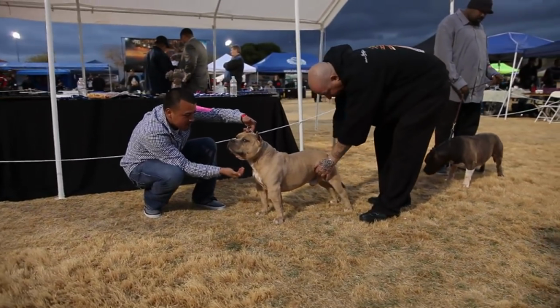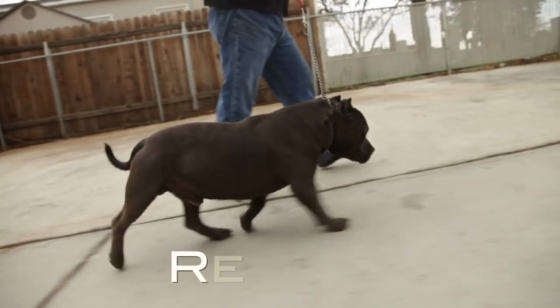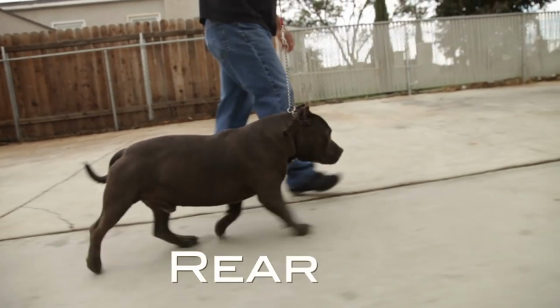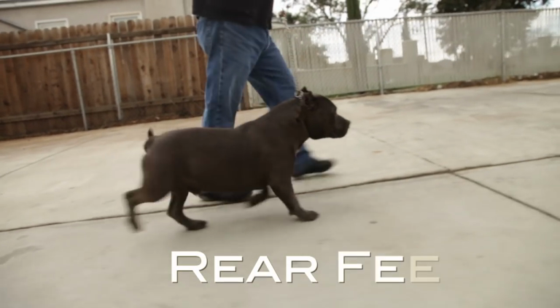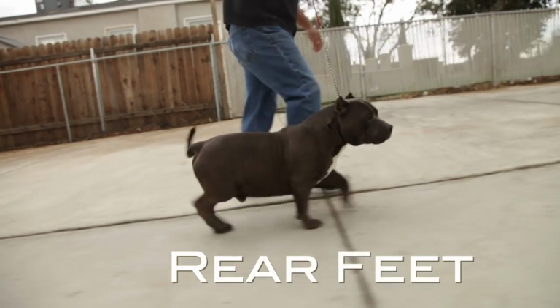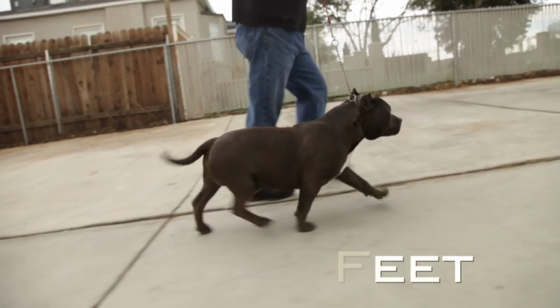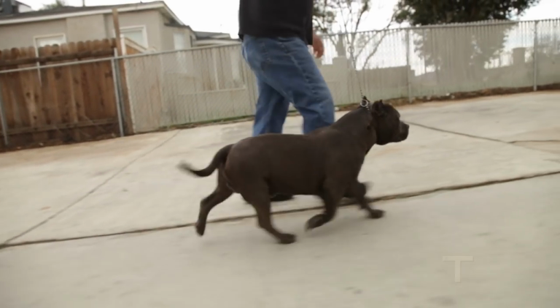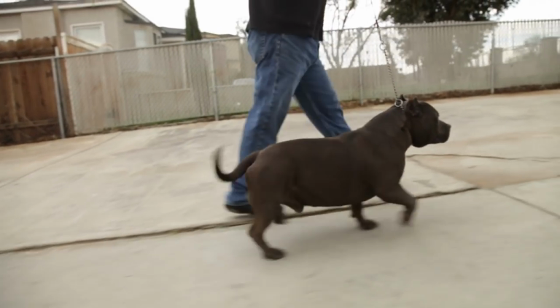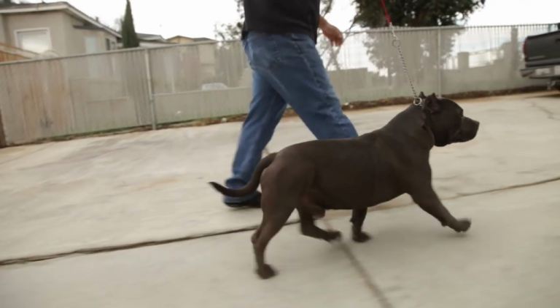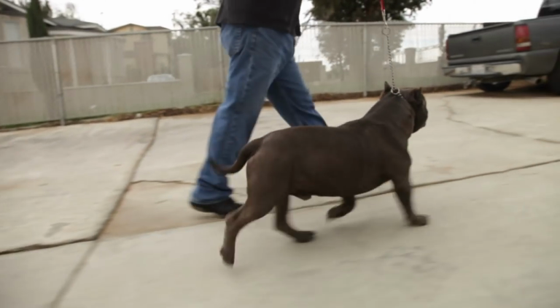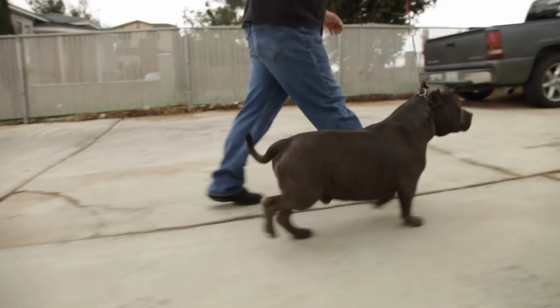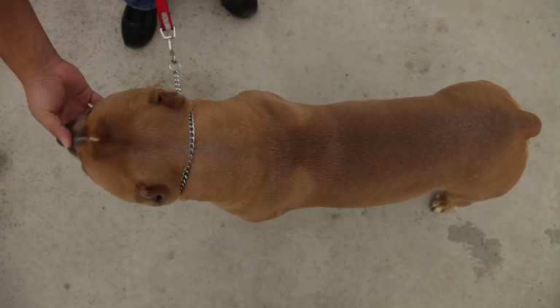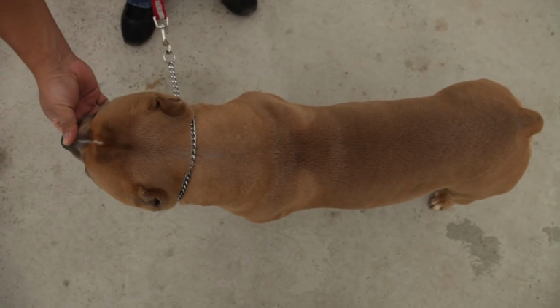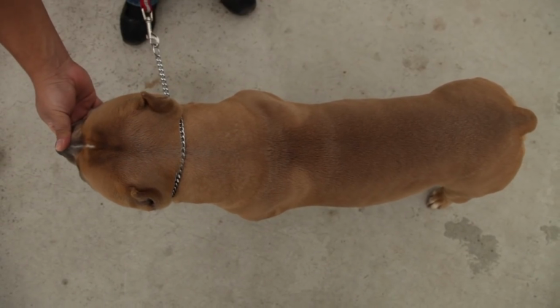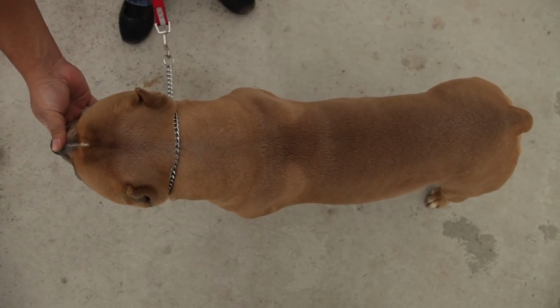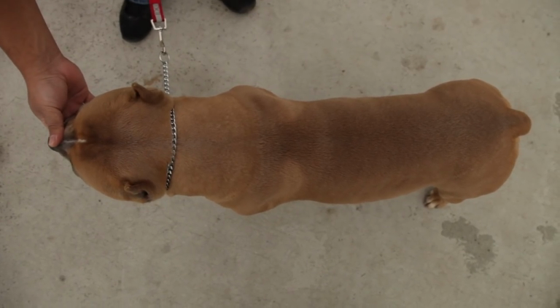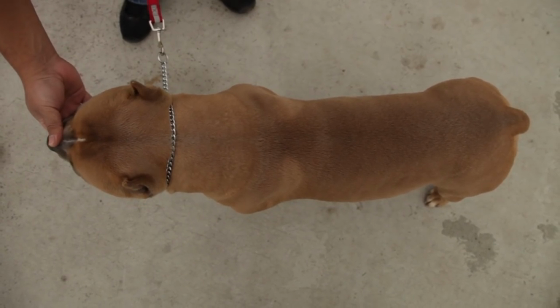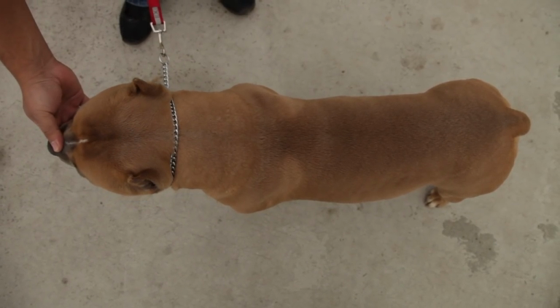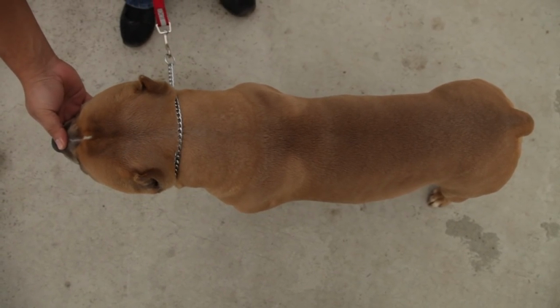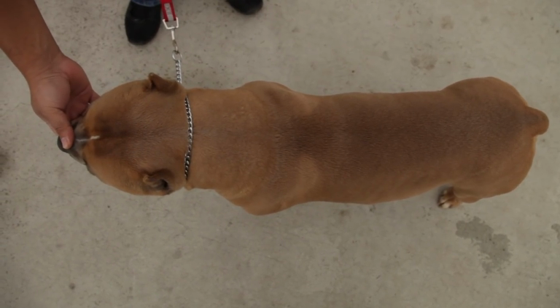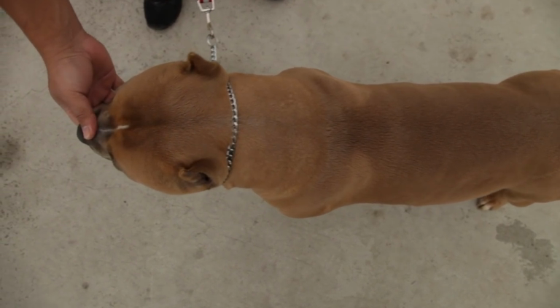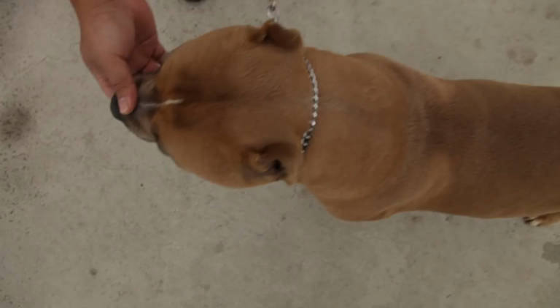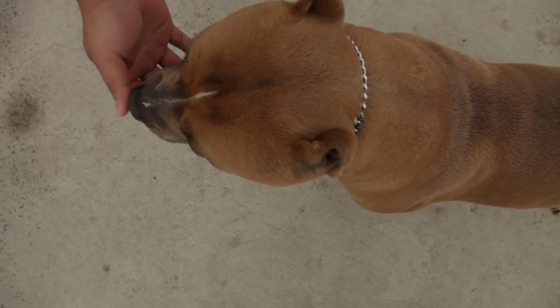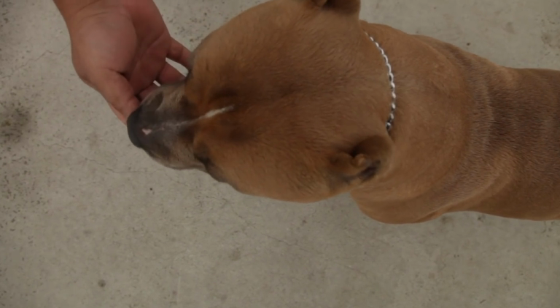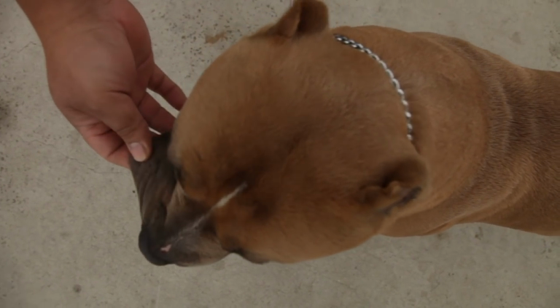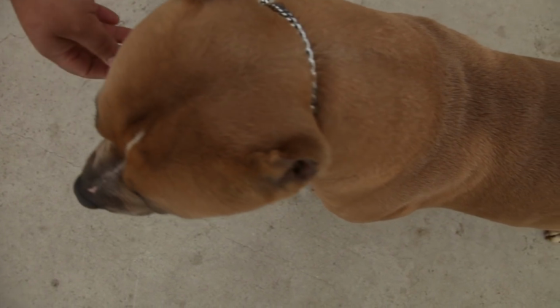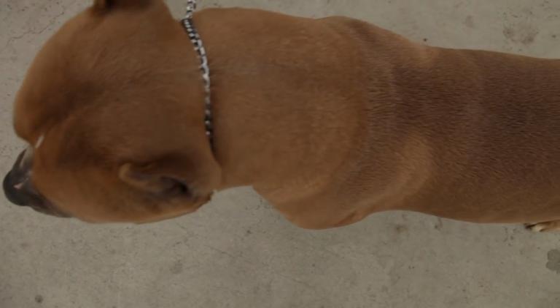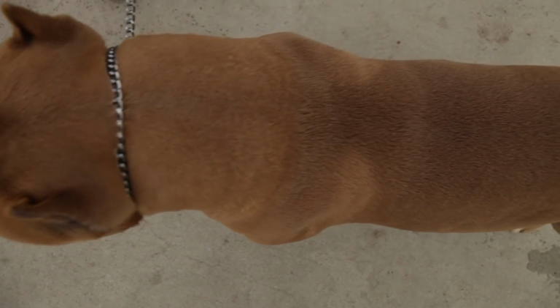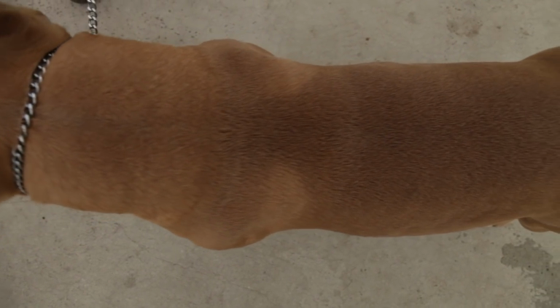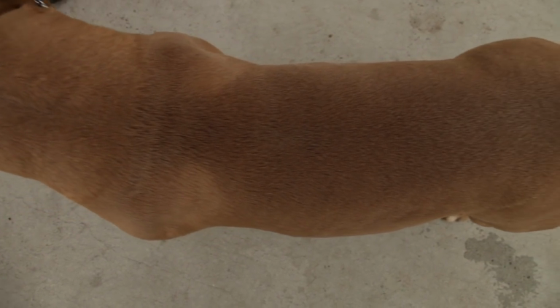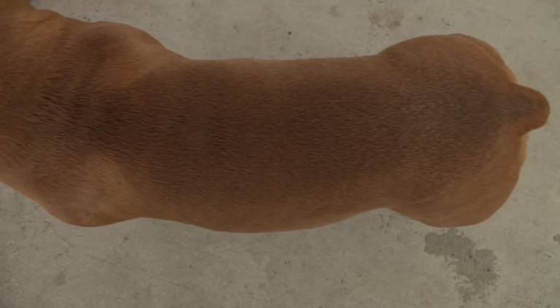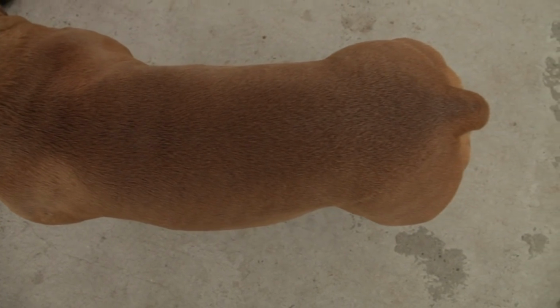Feet: Should be of moderate size, compact, well arched, and tight. Coat: Short, close, stiff to the touch, and glossy. Color: All colors and patterns are permissible except the color merle.